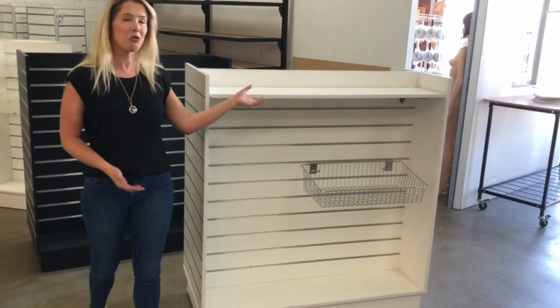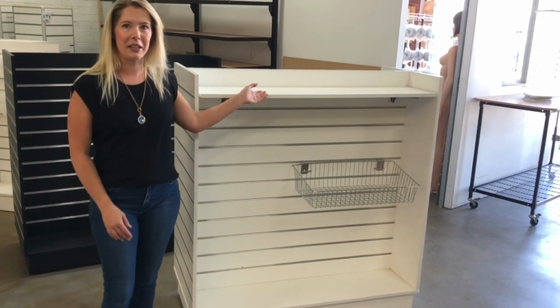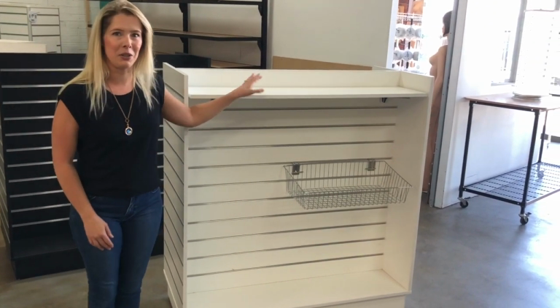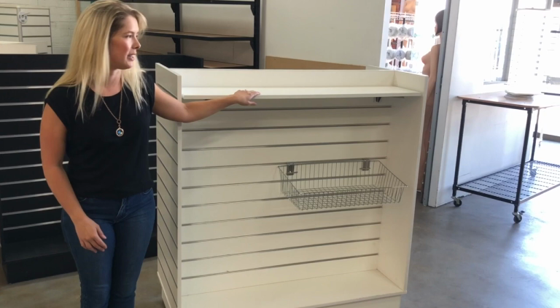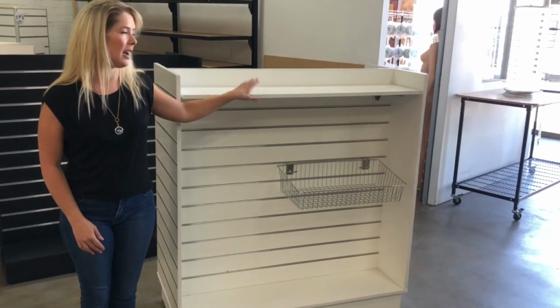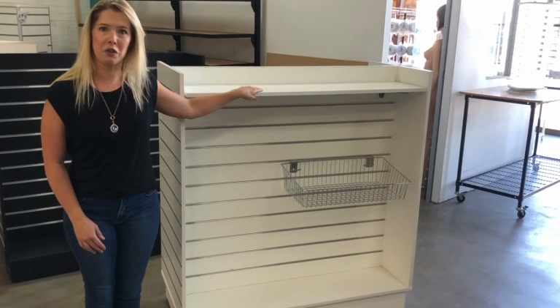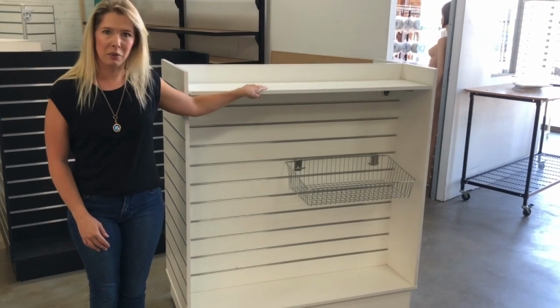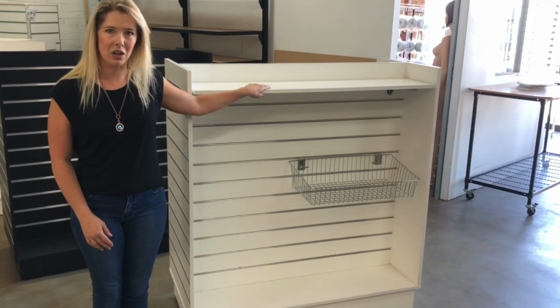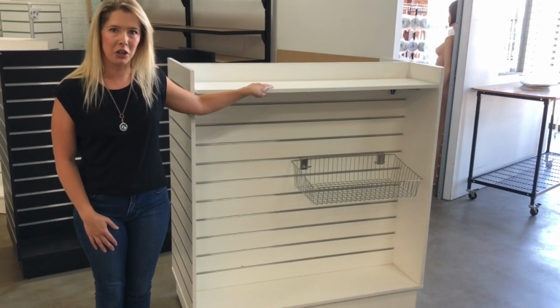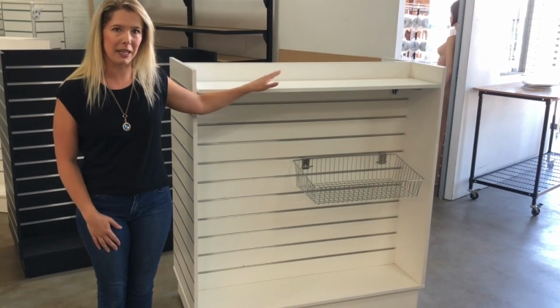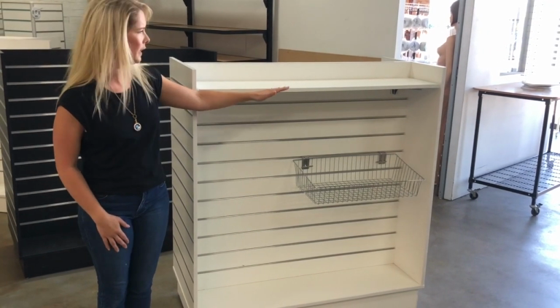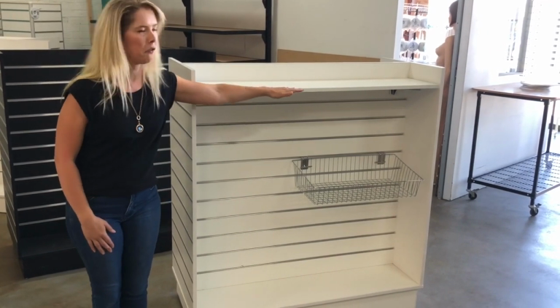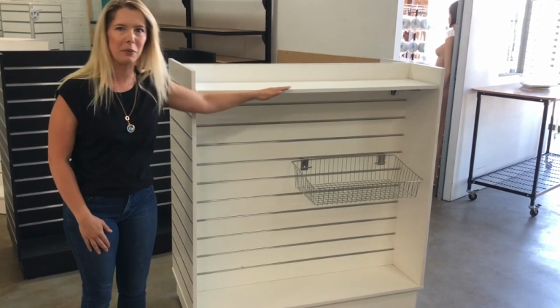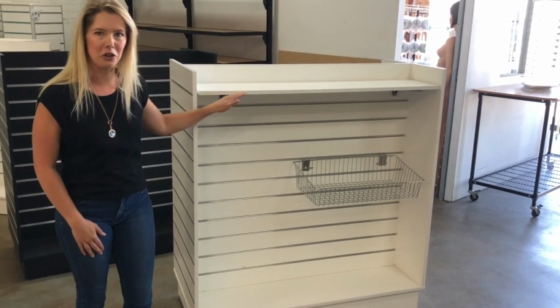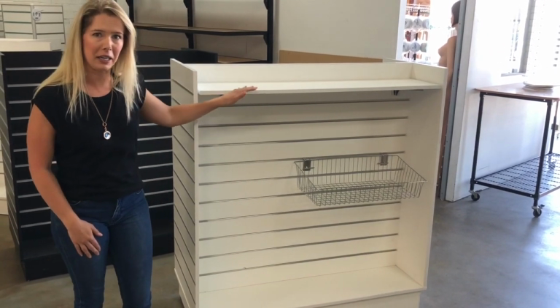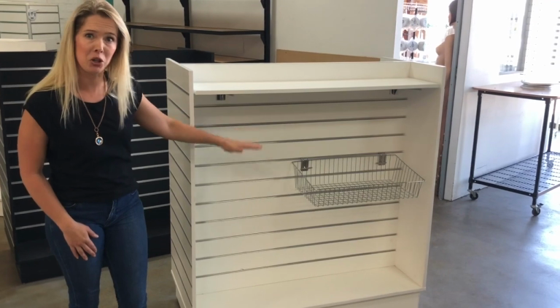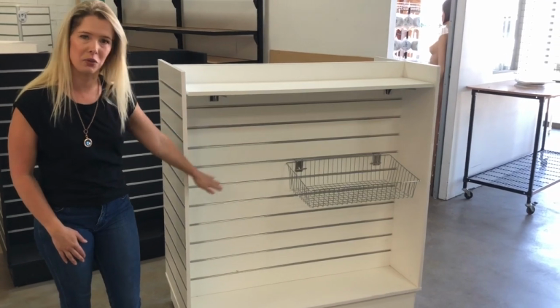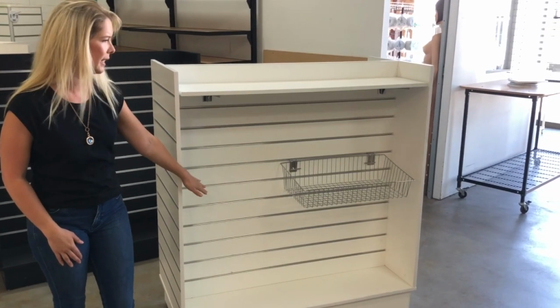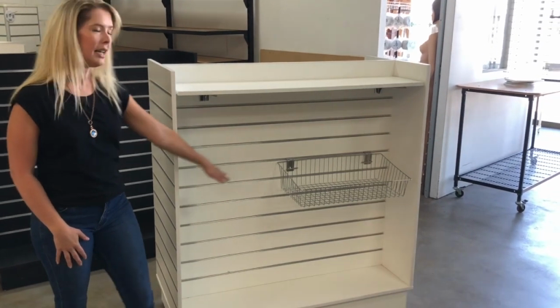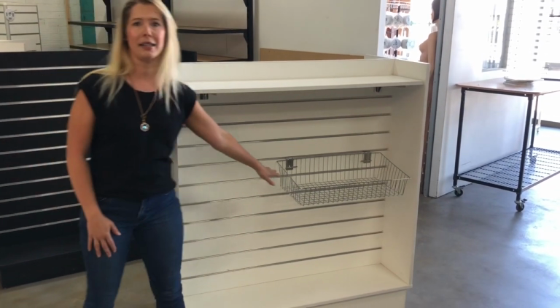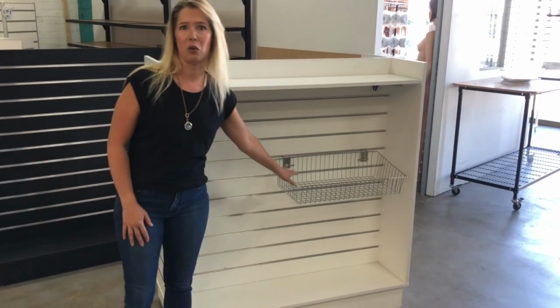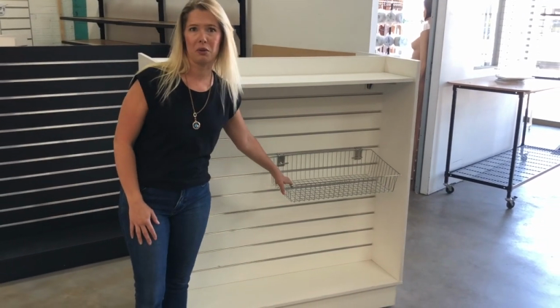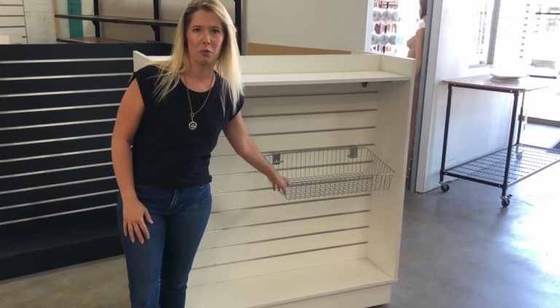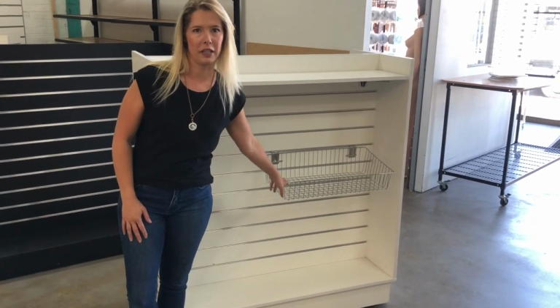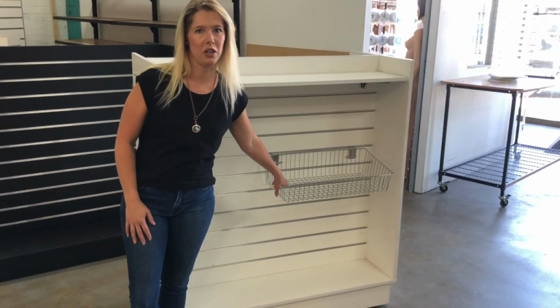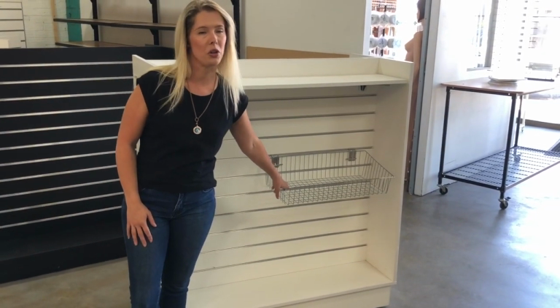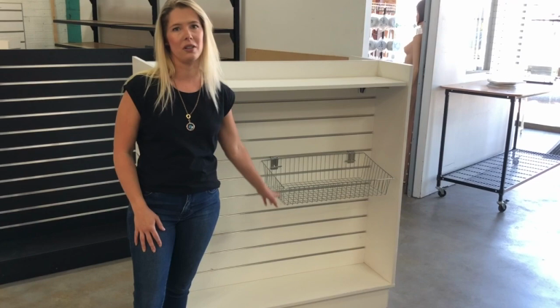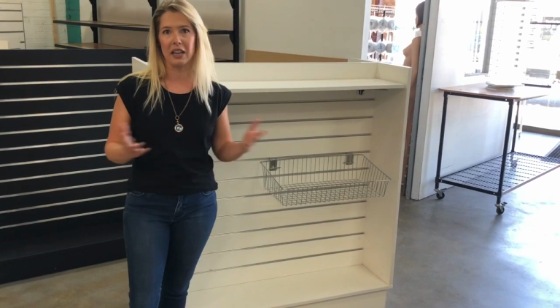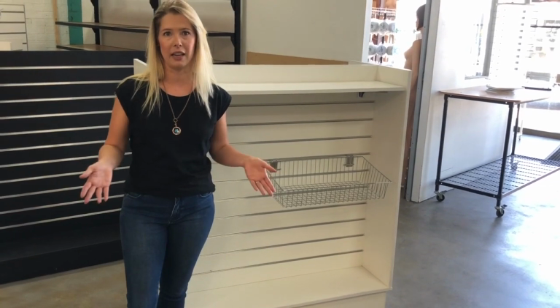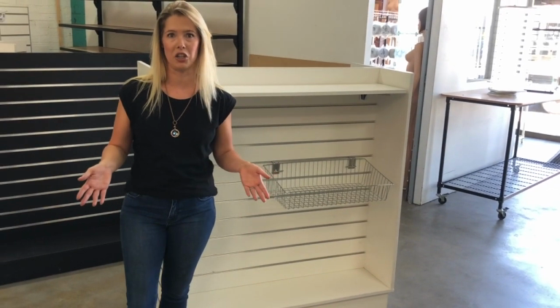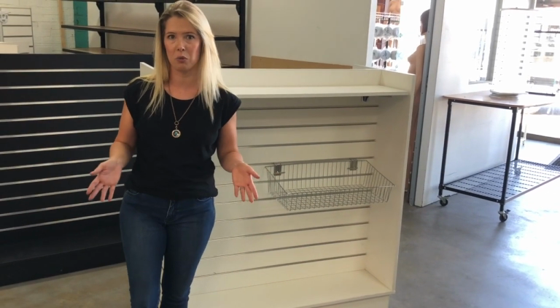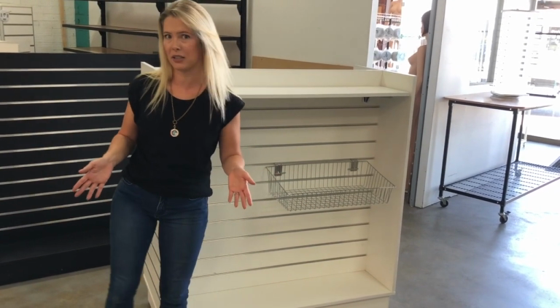Generally our customers use the shelving with this kind of unit because it fits perfectly within the unit and can be merchandised really nicely. Baskets are also another option for this unit, or you can use it with any of our large range of flat wall accessories.